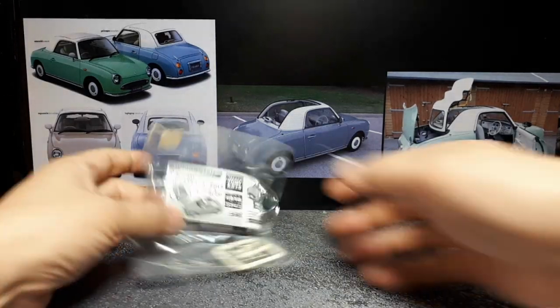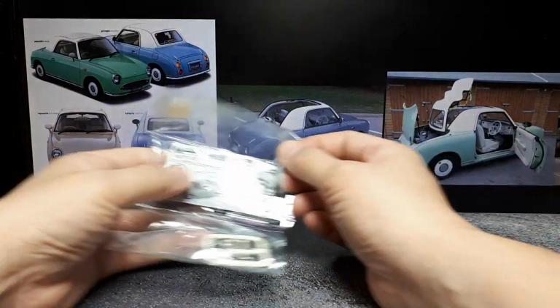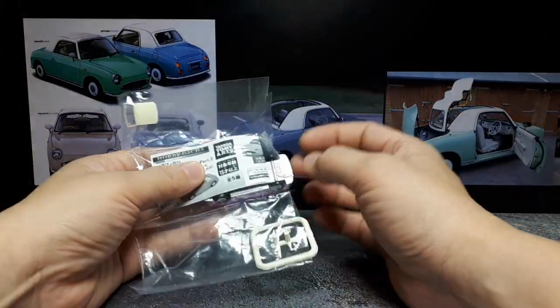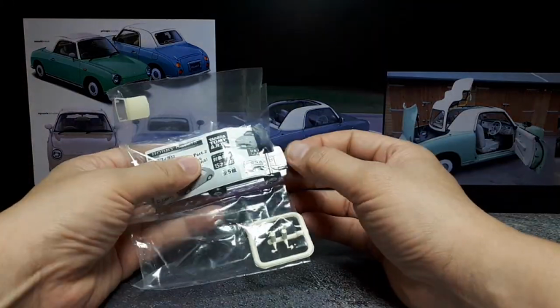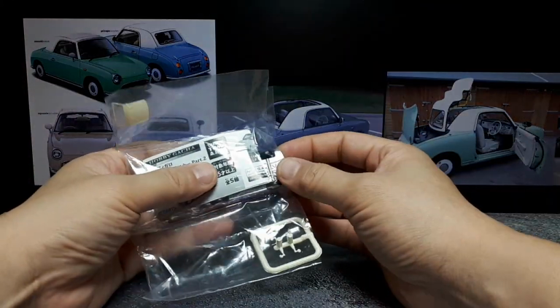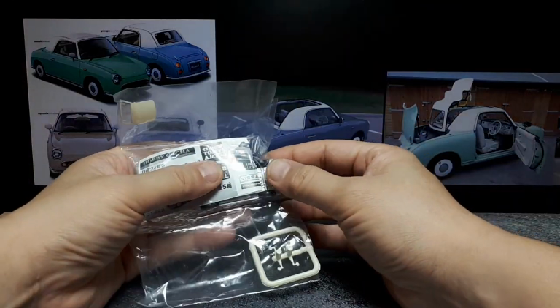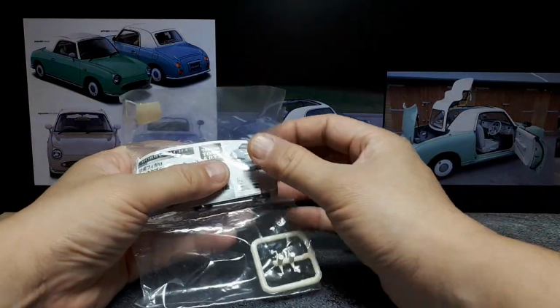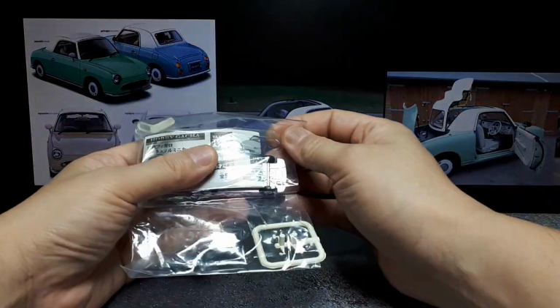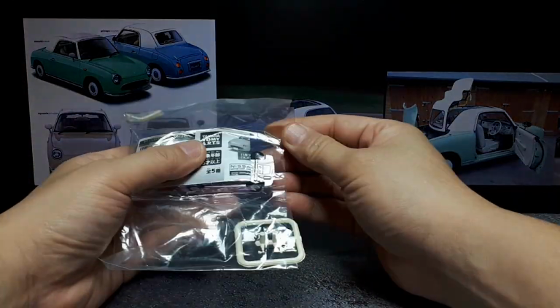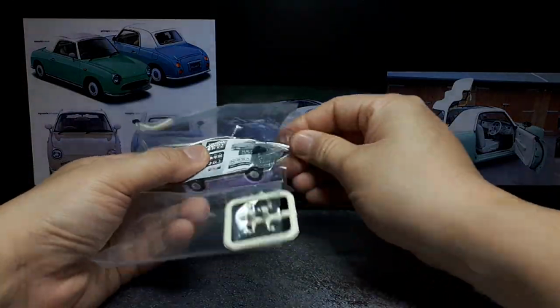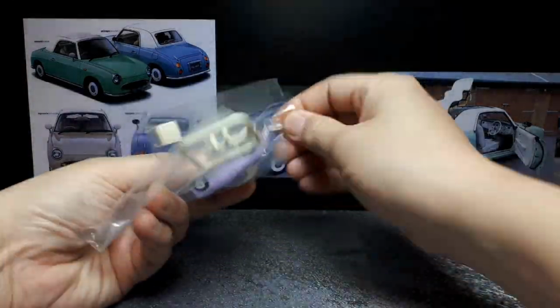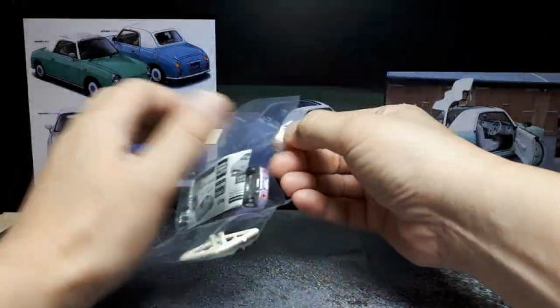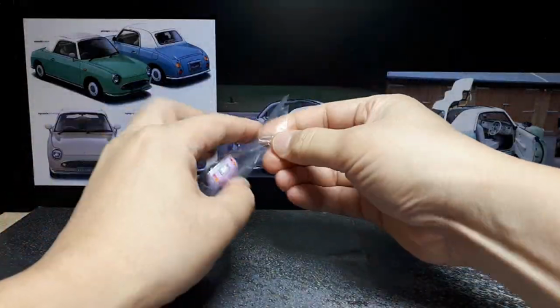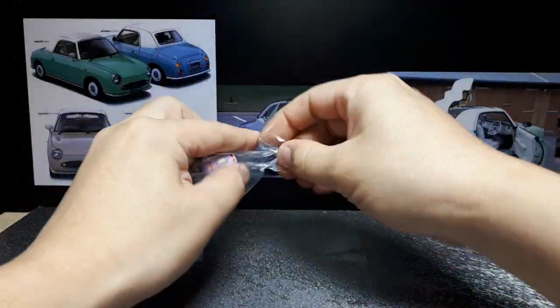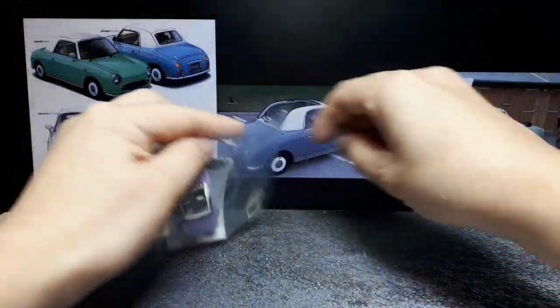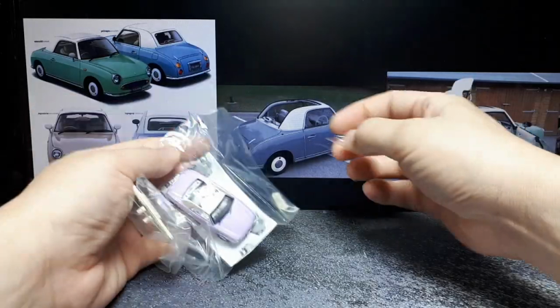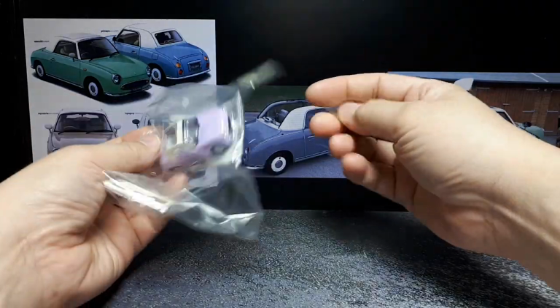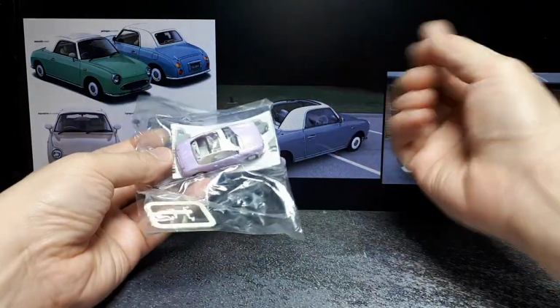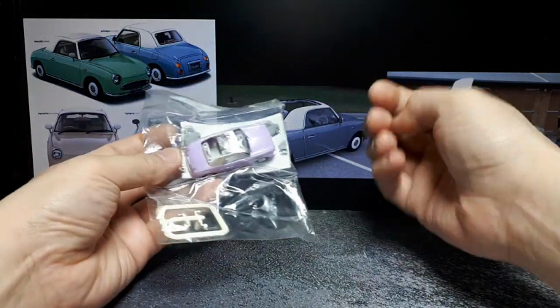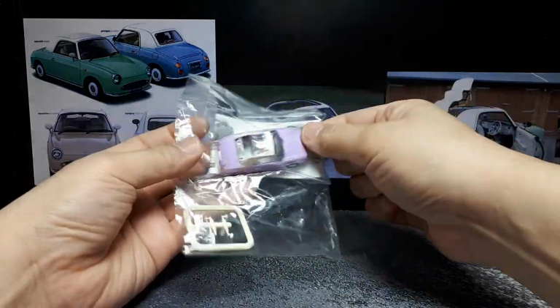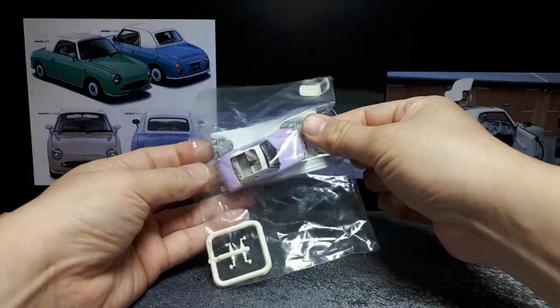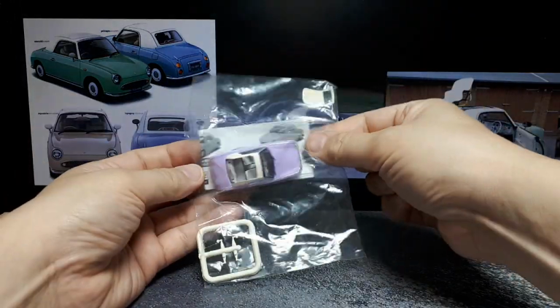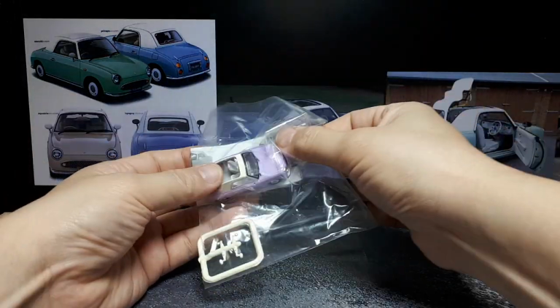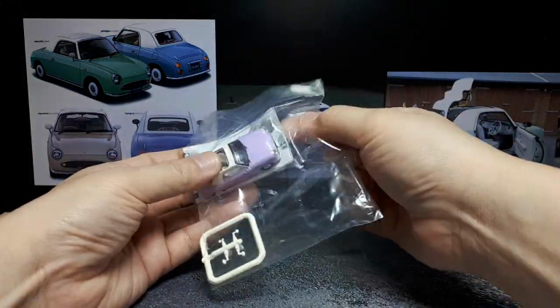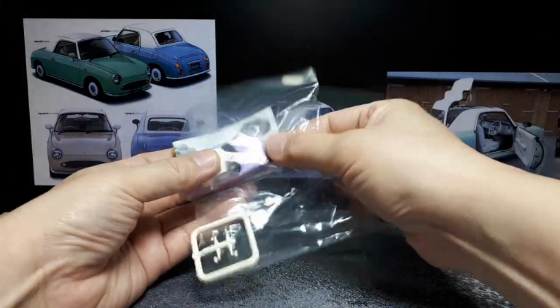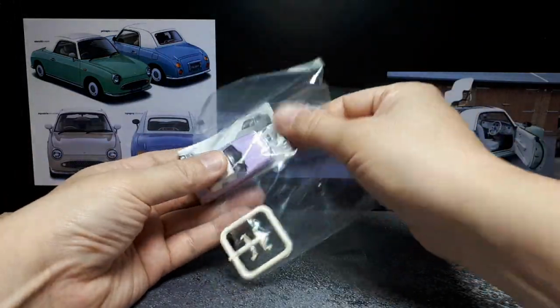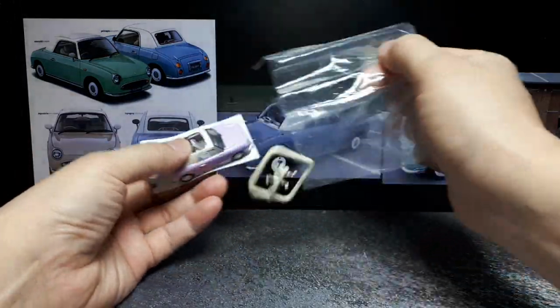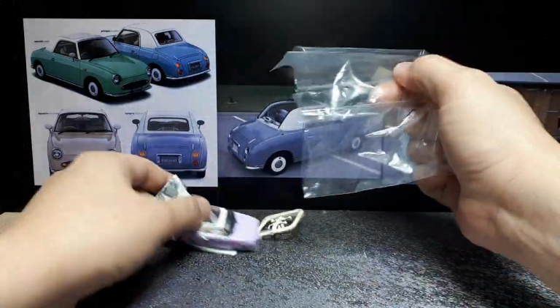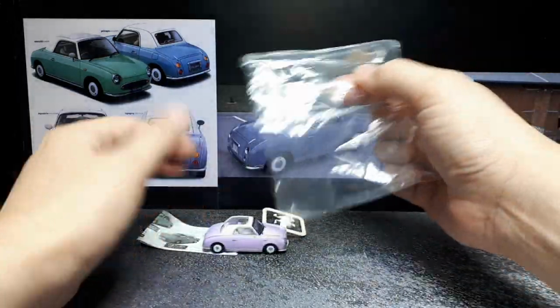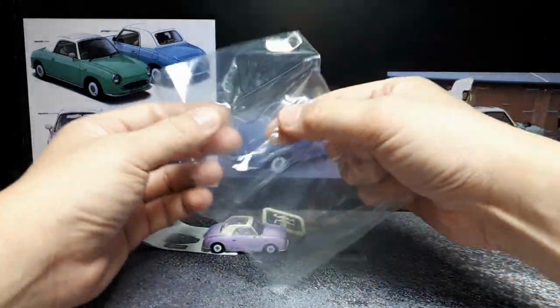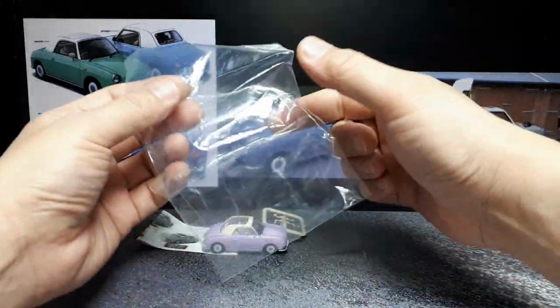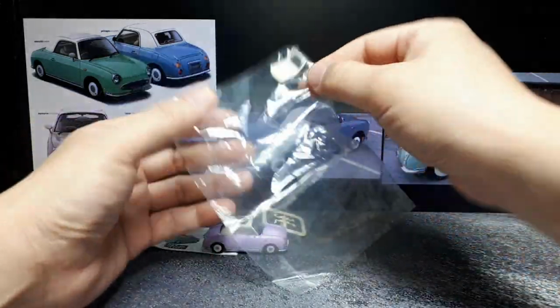Hey everyone, so I got another one of these Takara Tomy Arts cute cars from Nissan. It's called the Nissan Figaro.